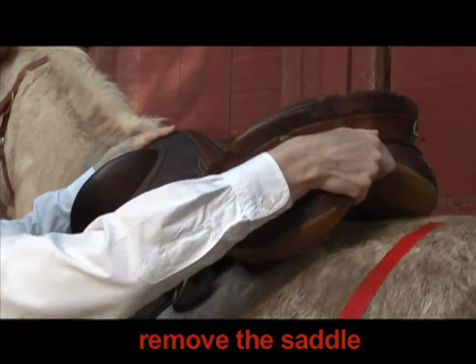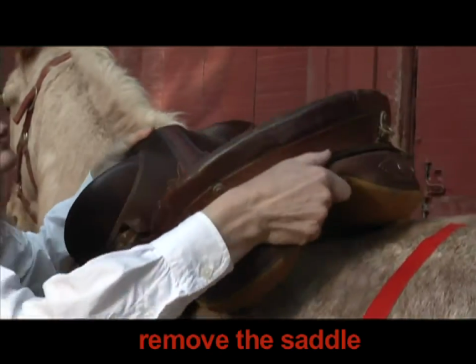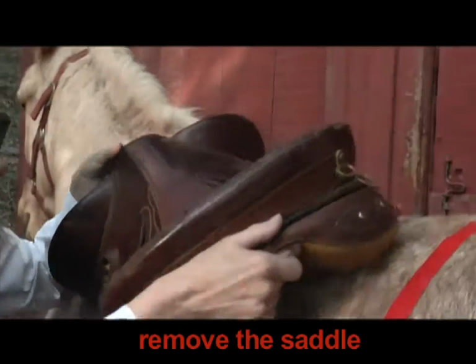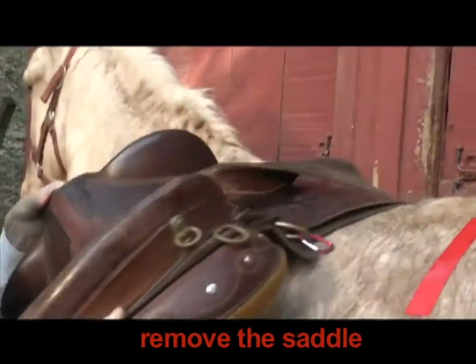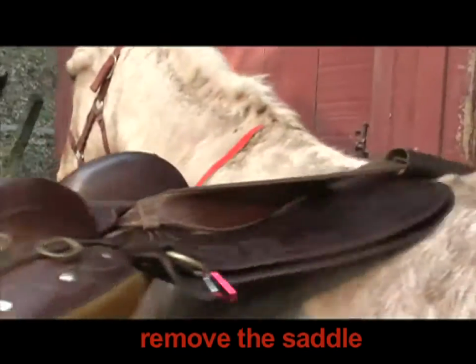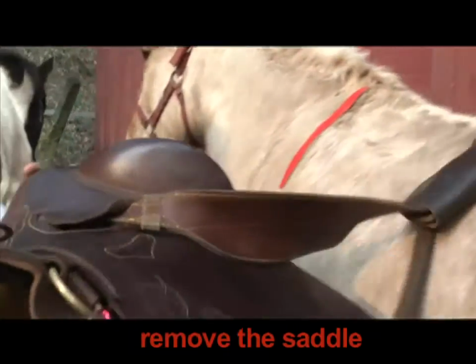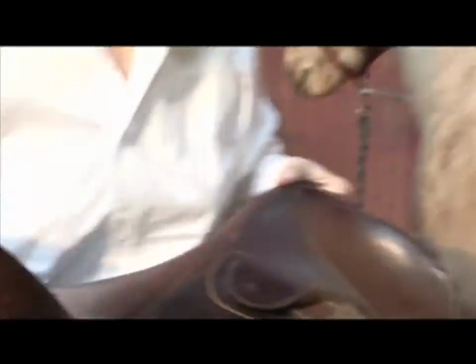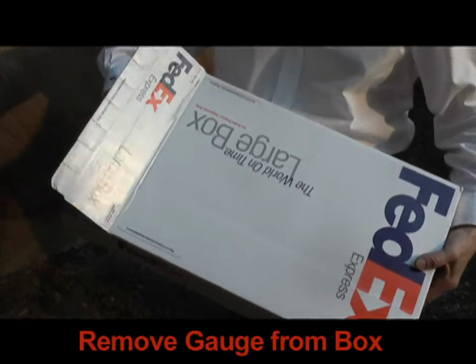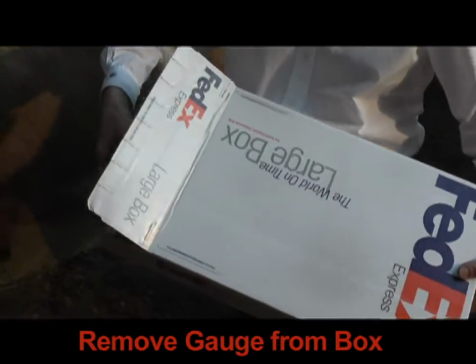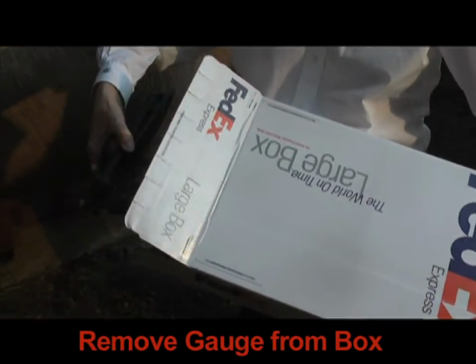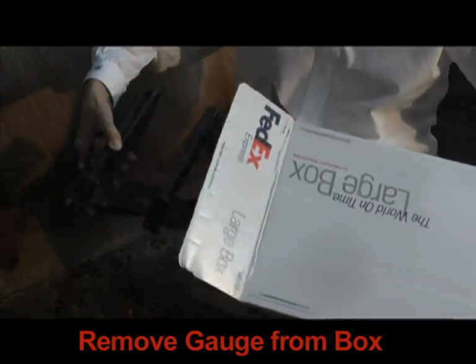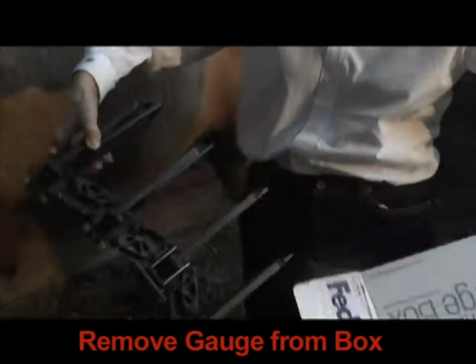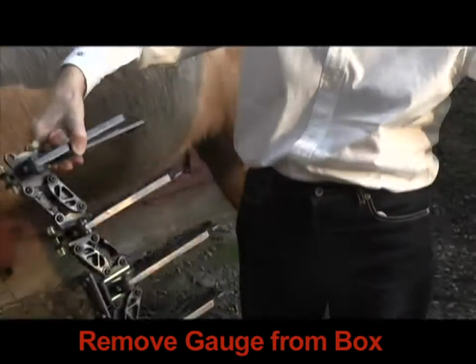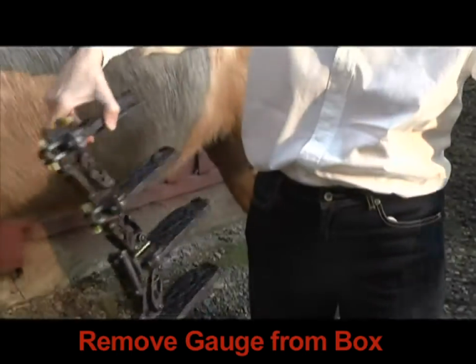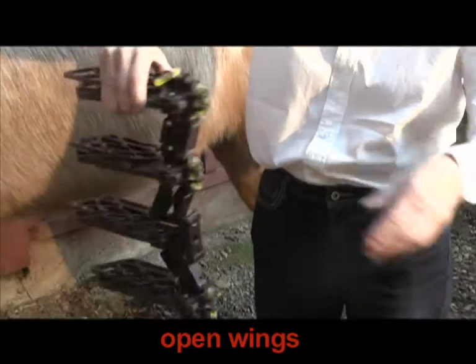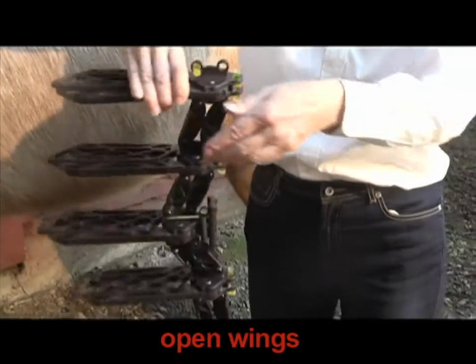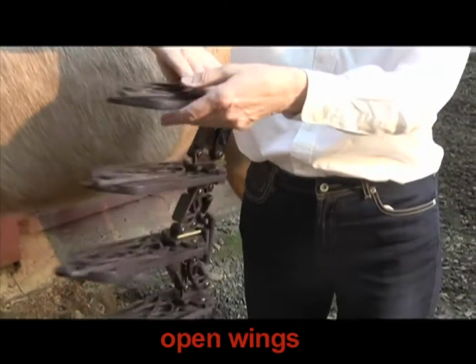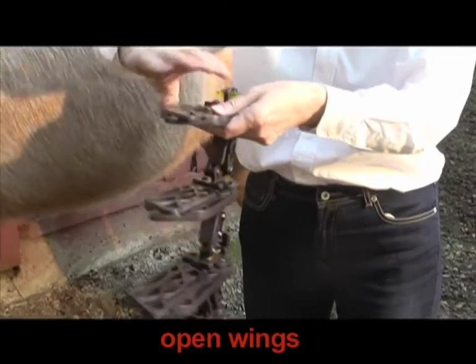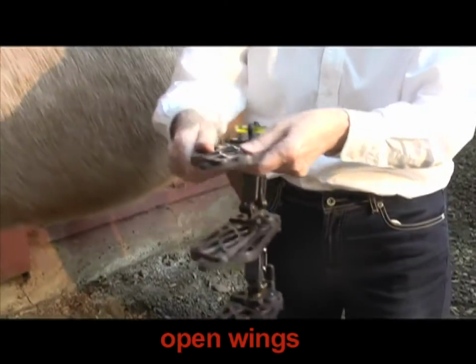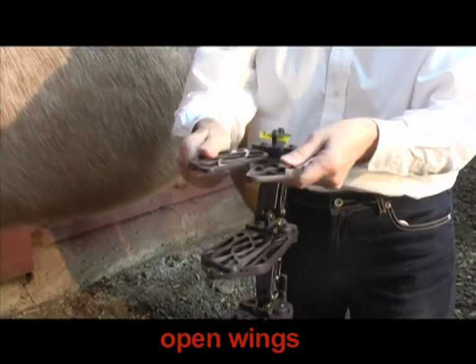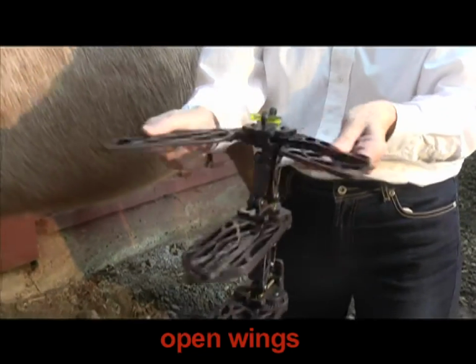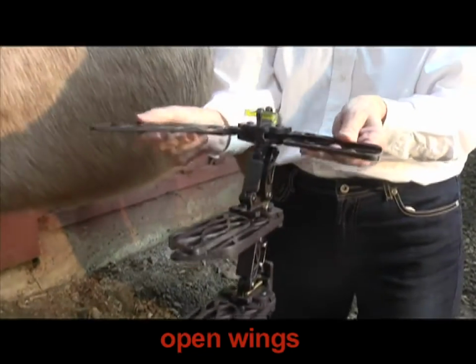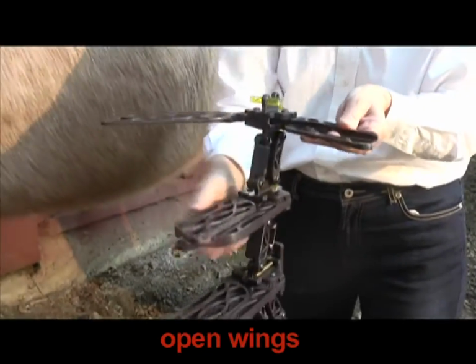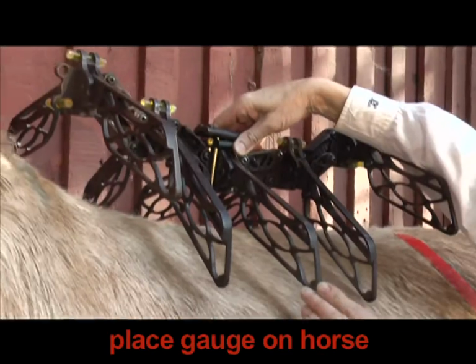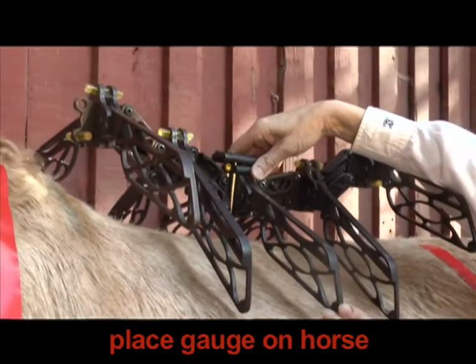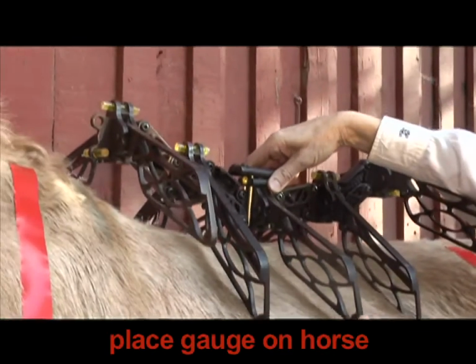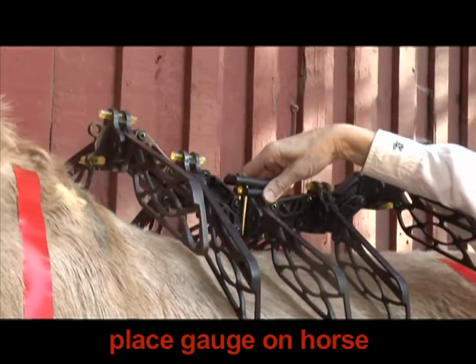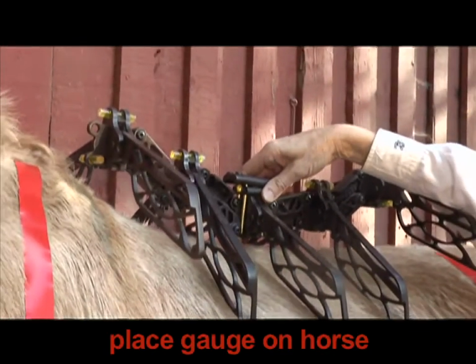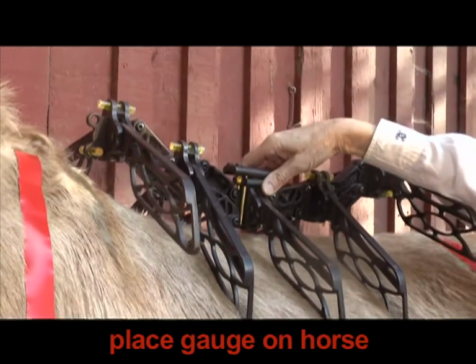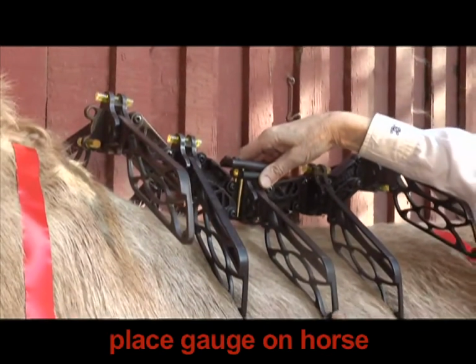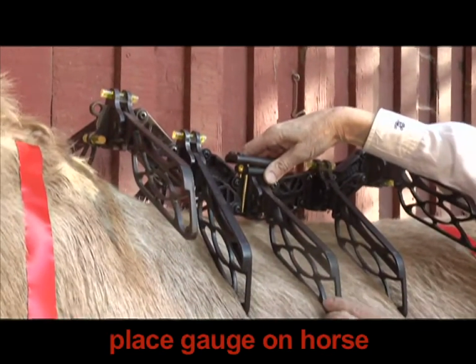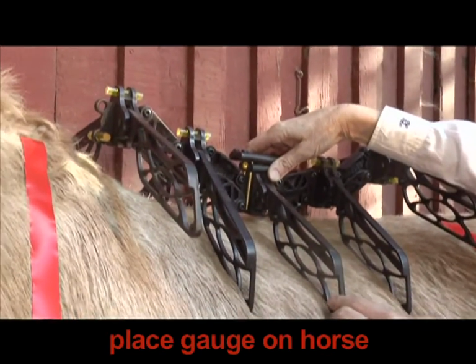Remove the saddle. Remove the gauge from the box and open the wings. Place the gauge on the horse.